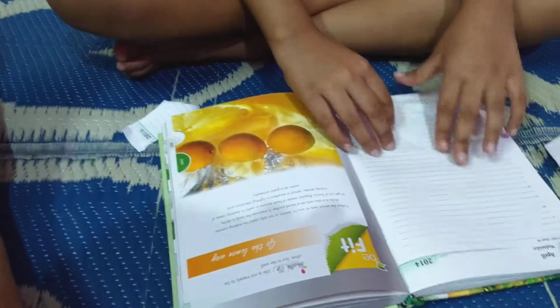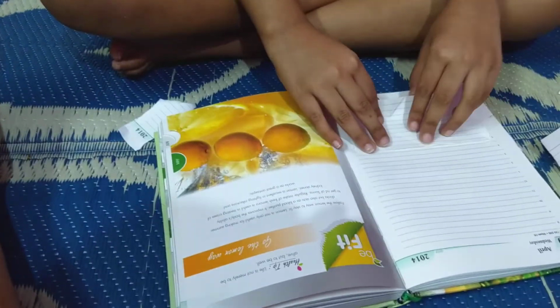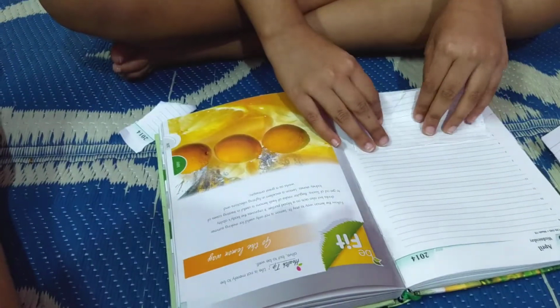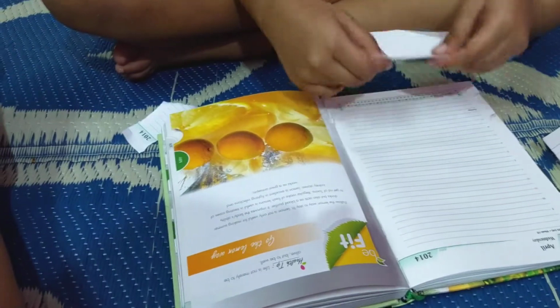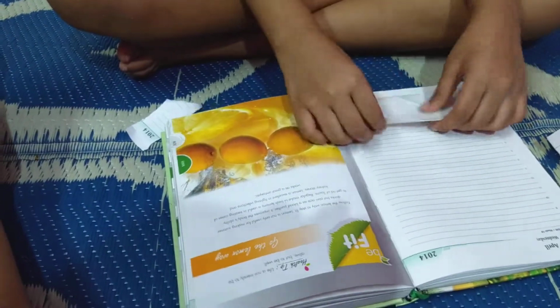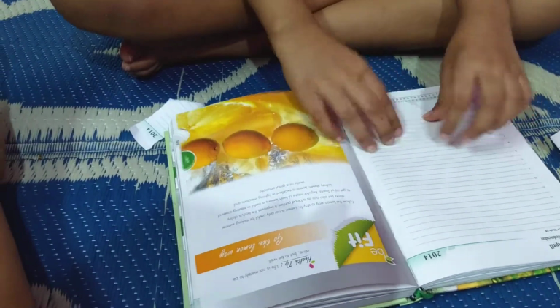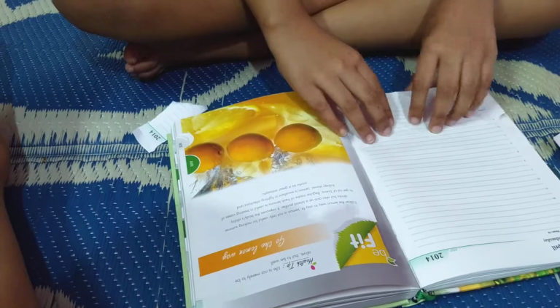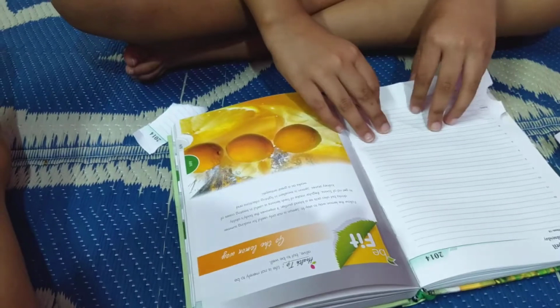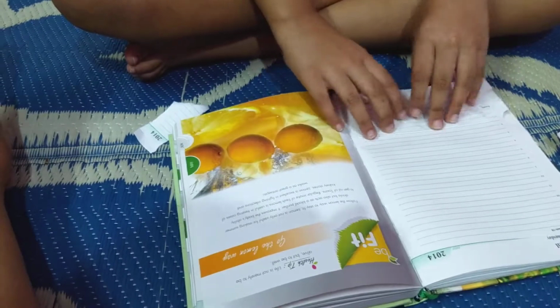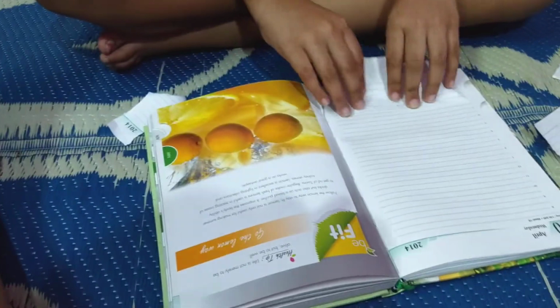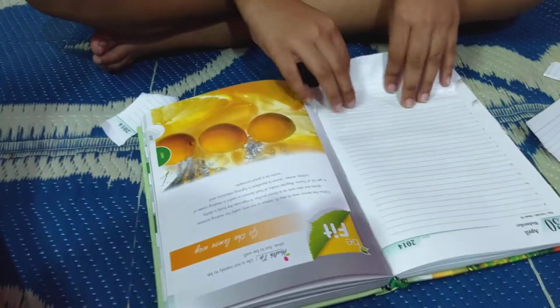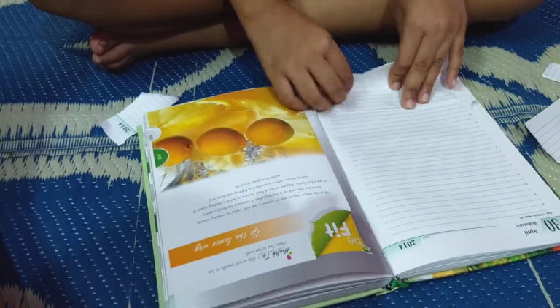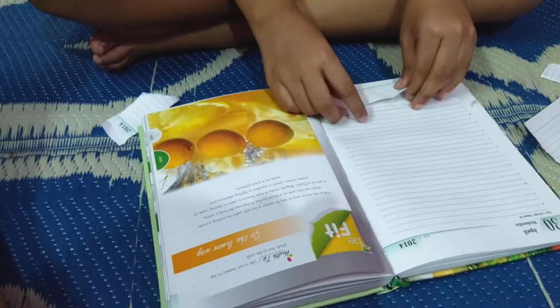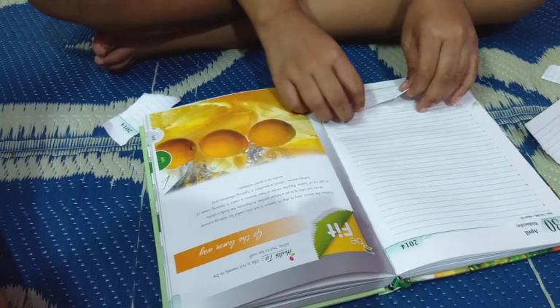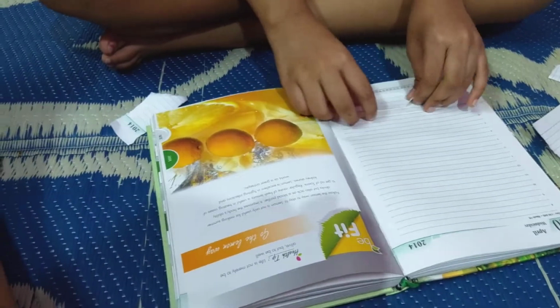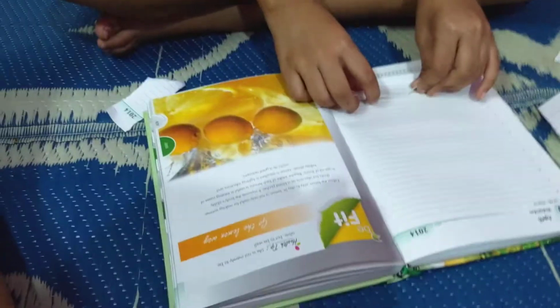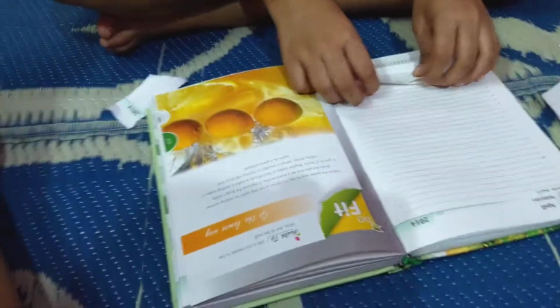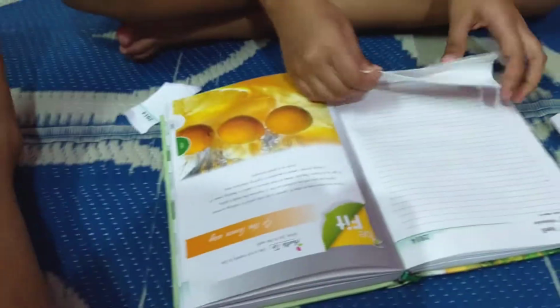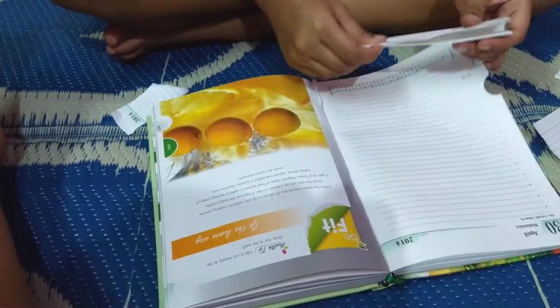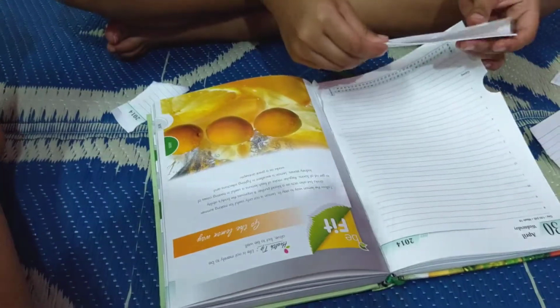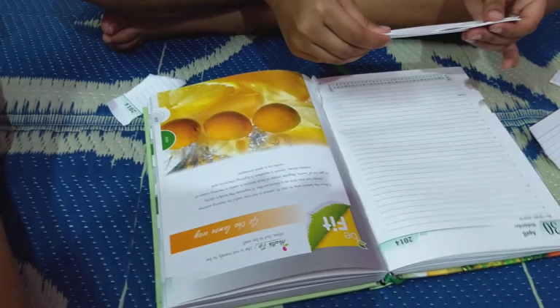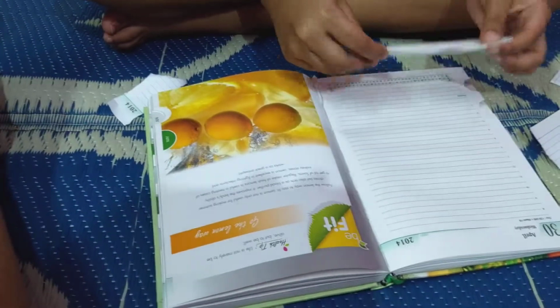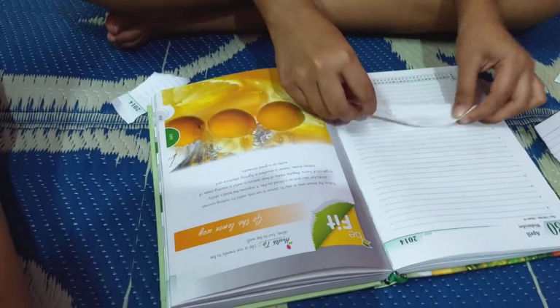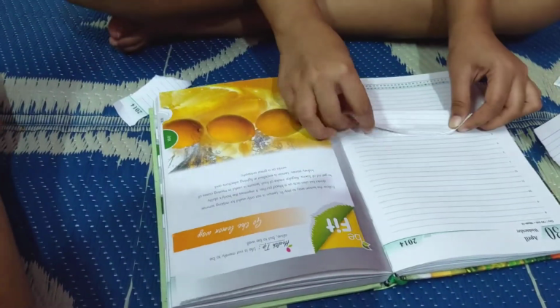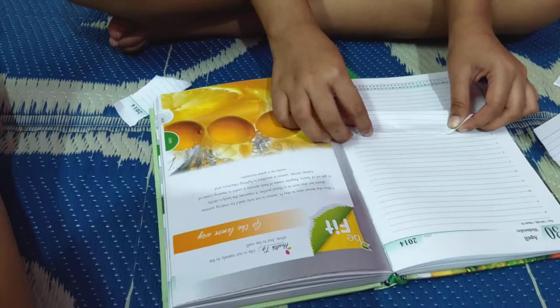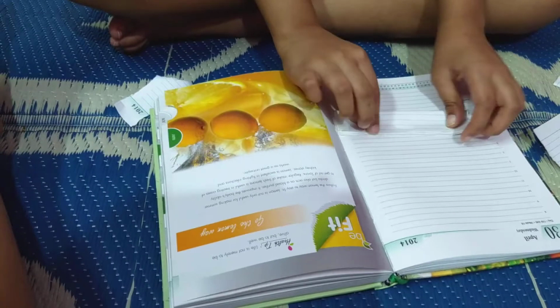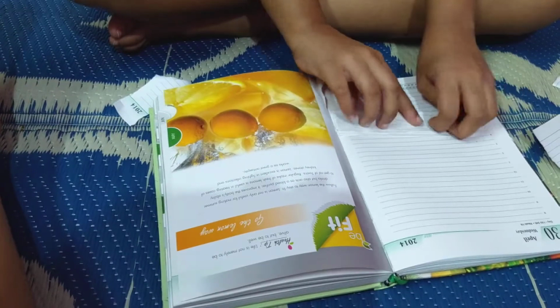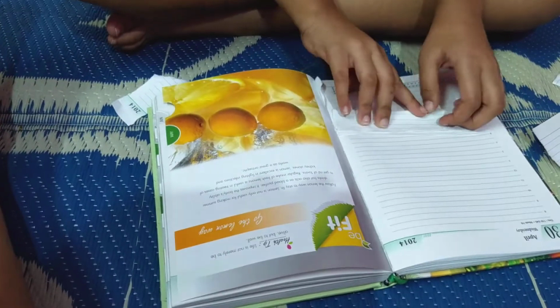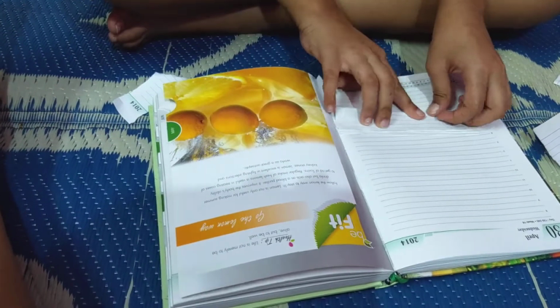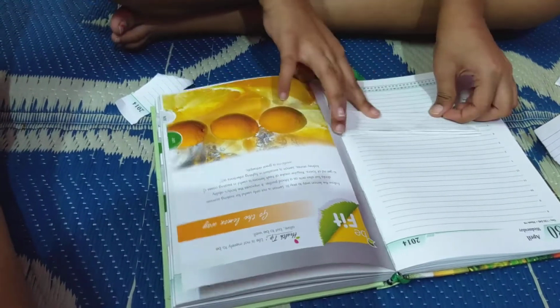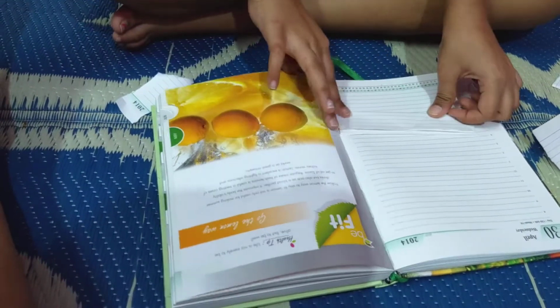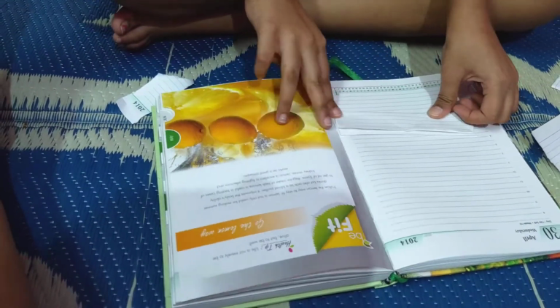Pull it back, do it back. Flip it back. Pull it back and fold it. Like this.